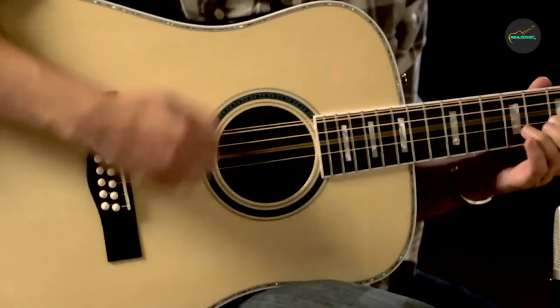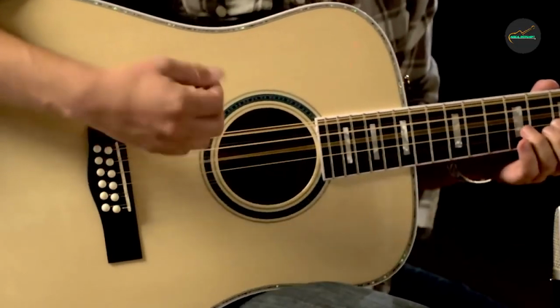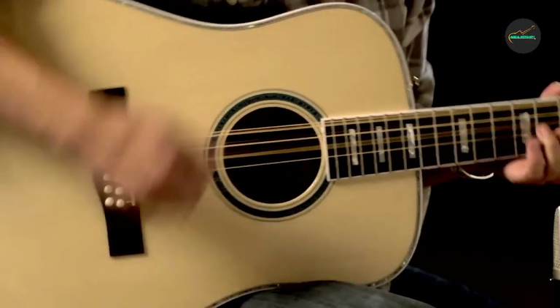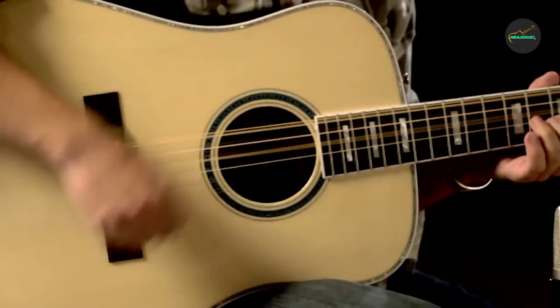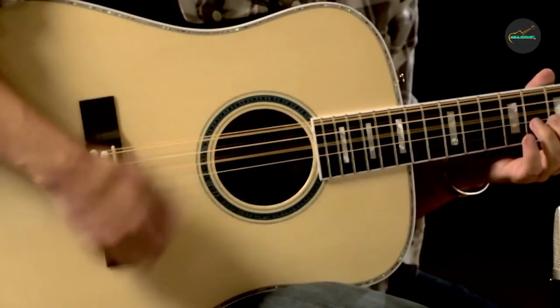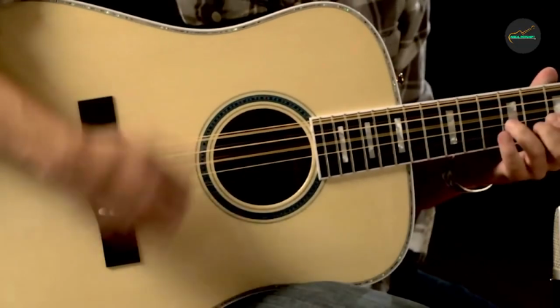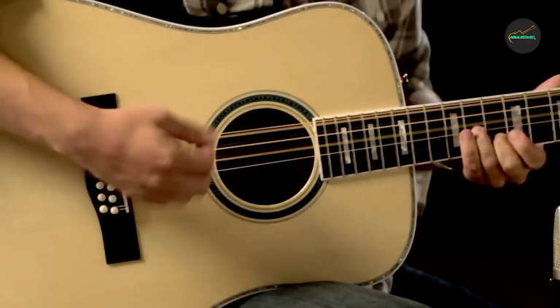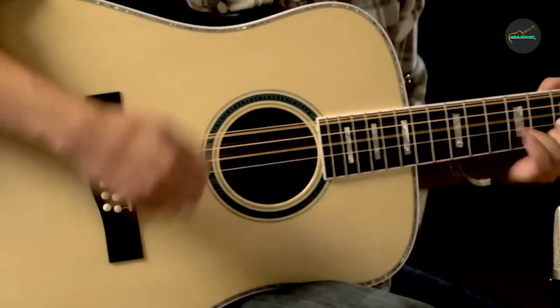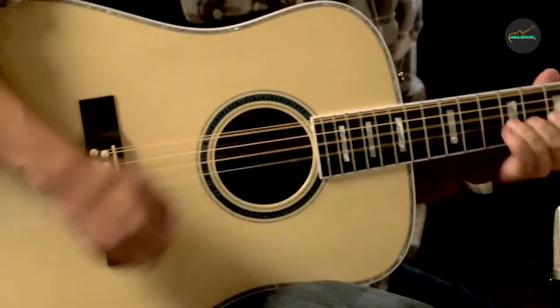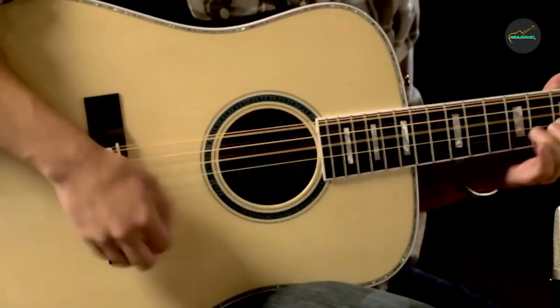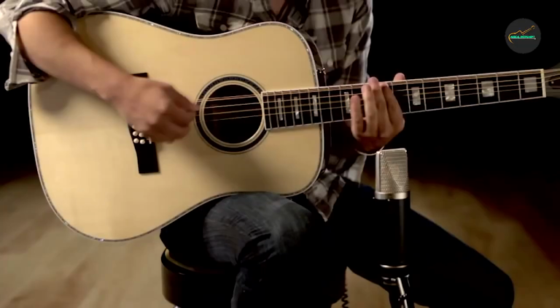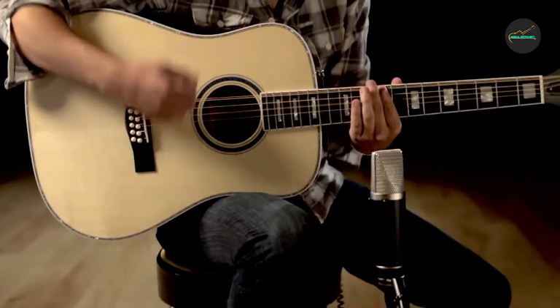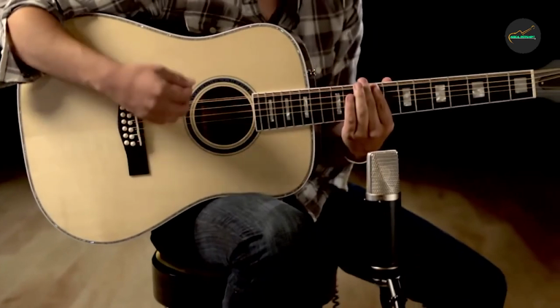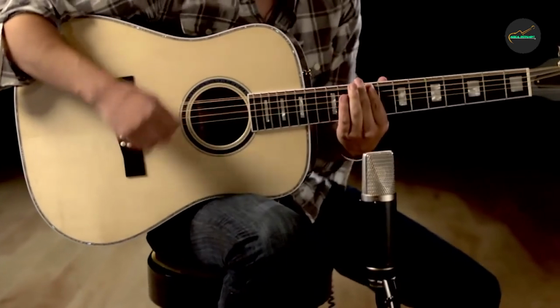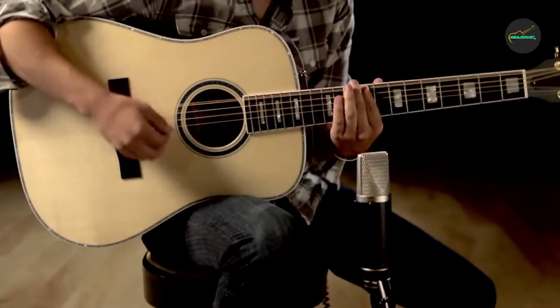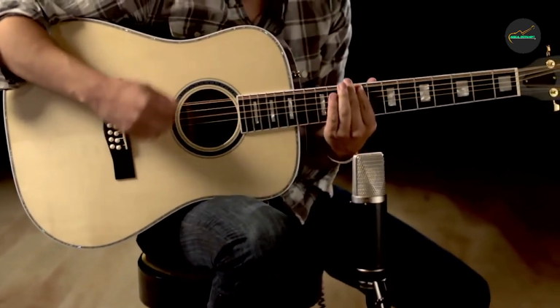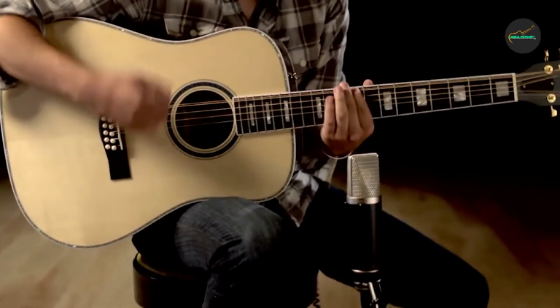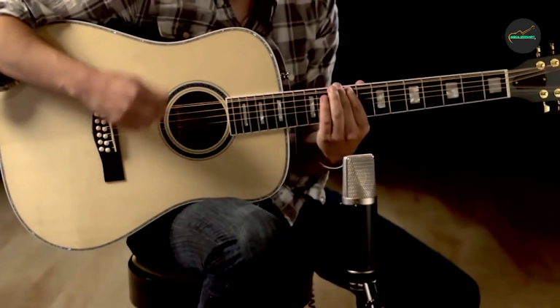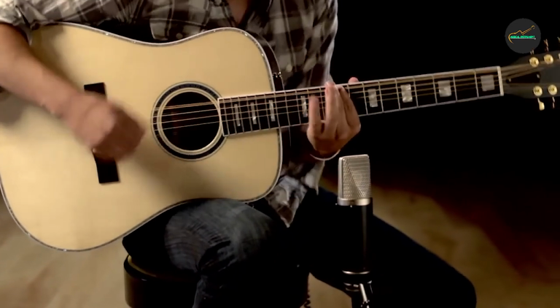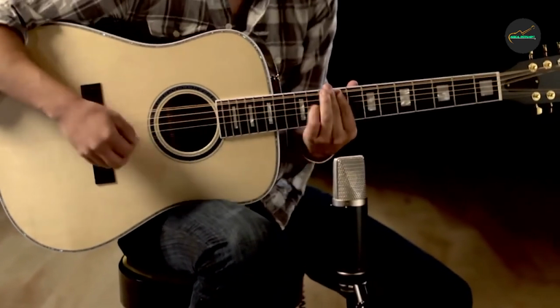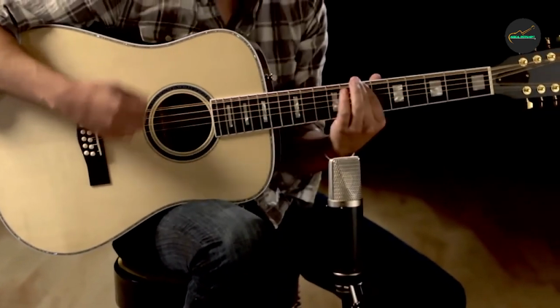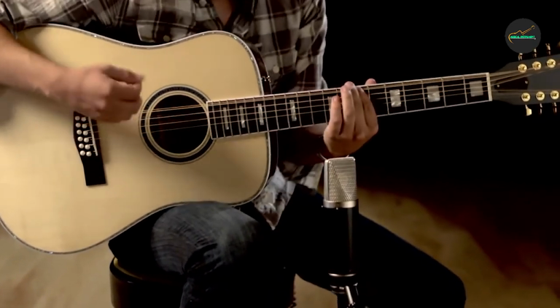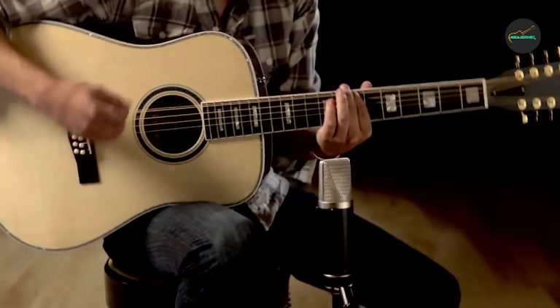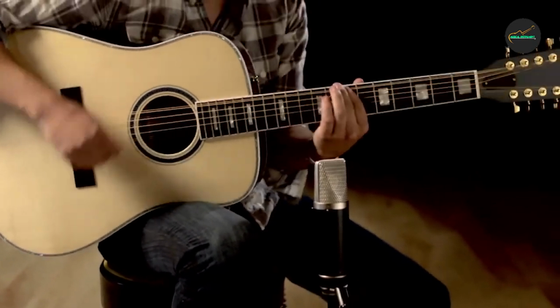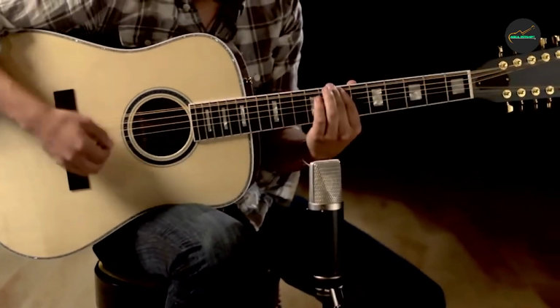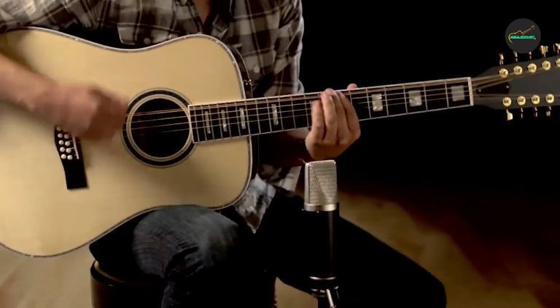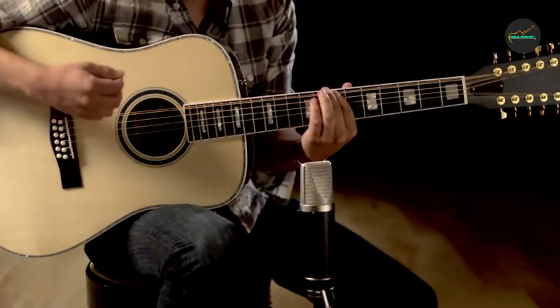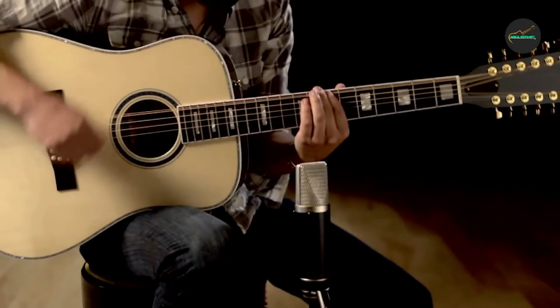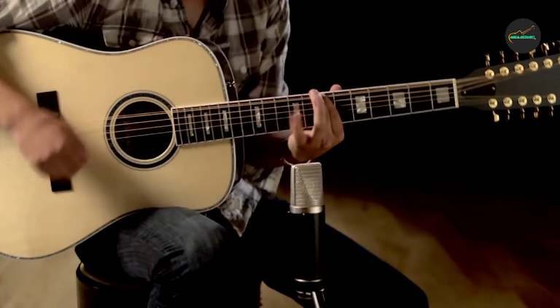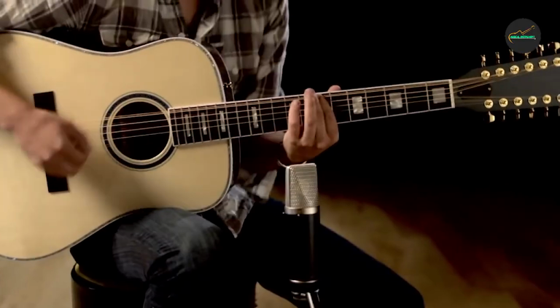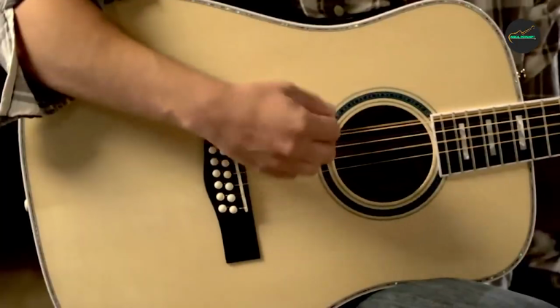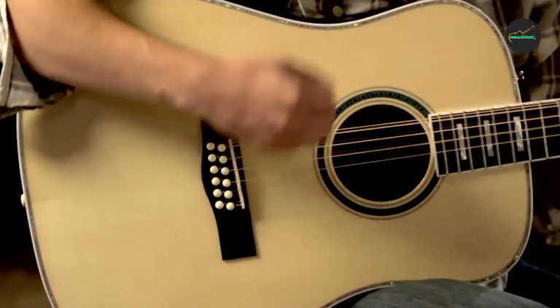The additional strings provide a richer and more complex sound, with a distinctive shimmering quality that is popular in folk, rock, and country music. So let's get started.